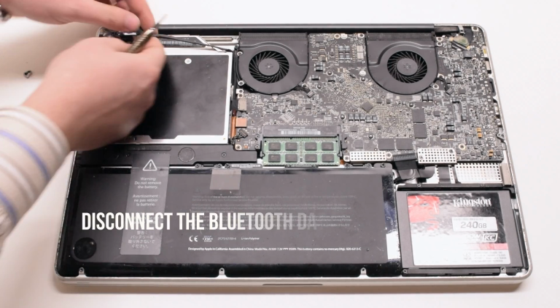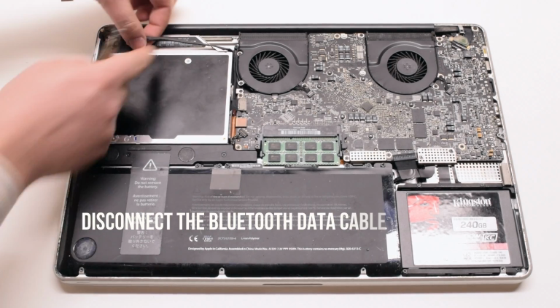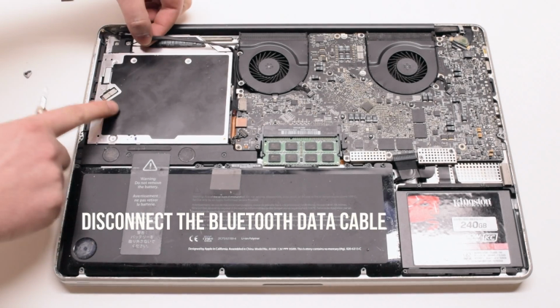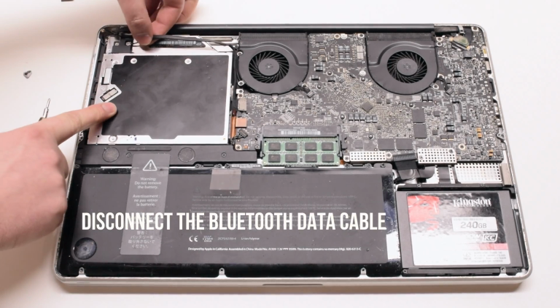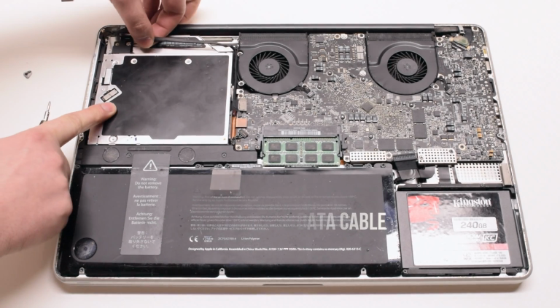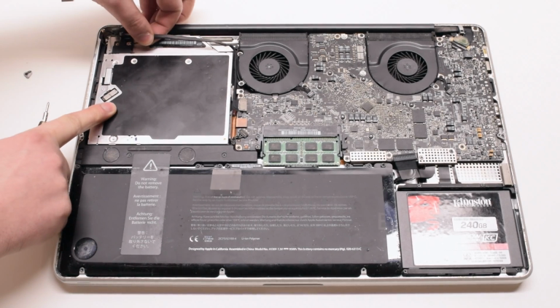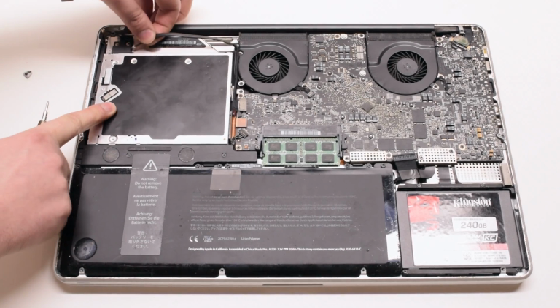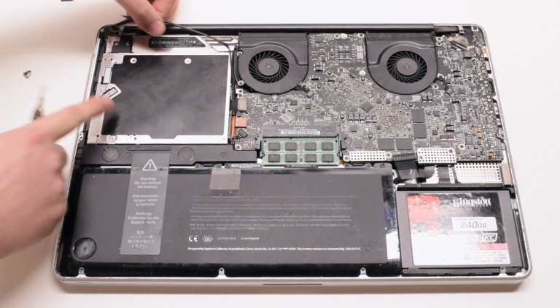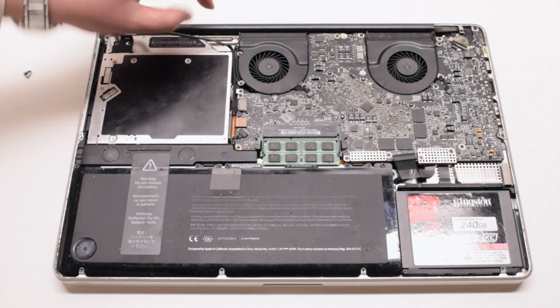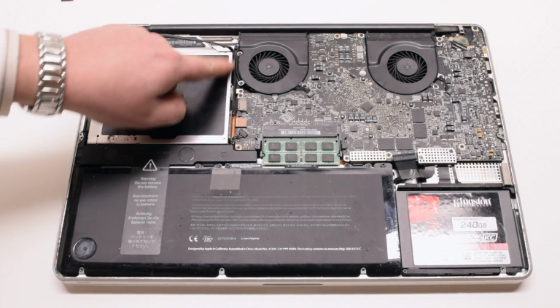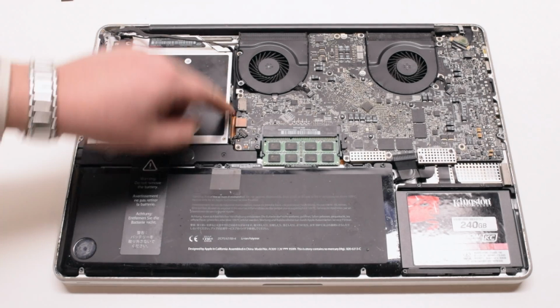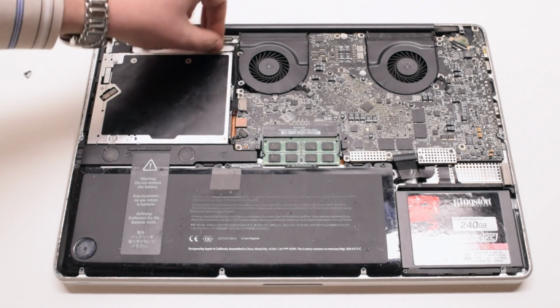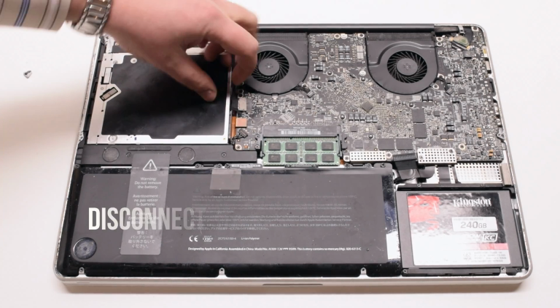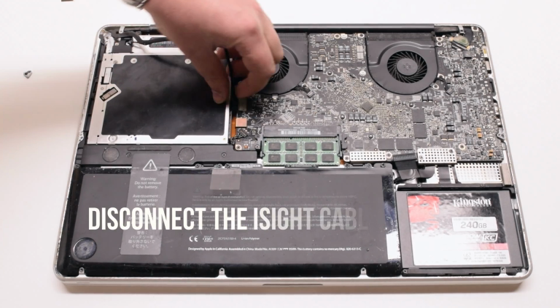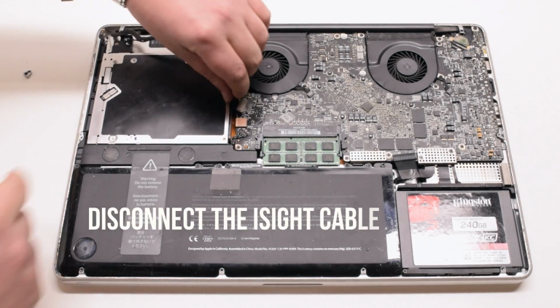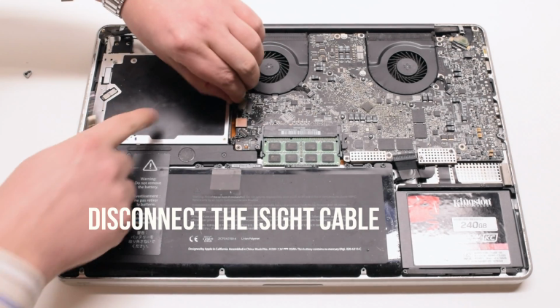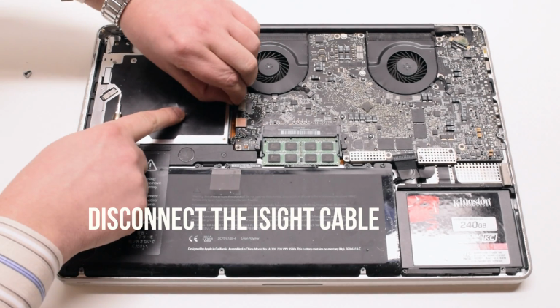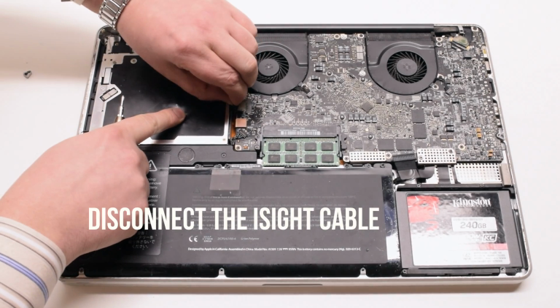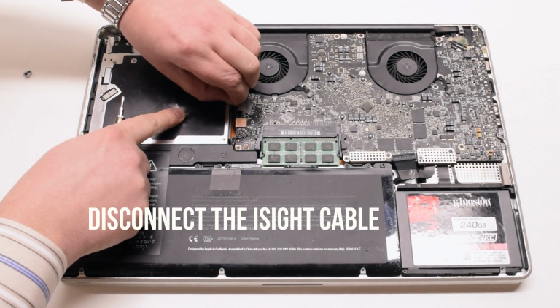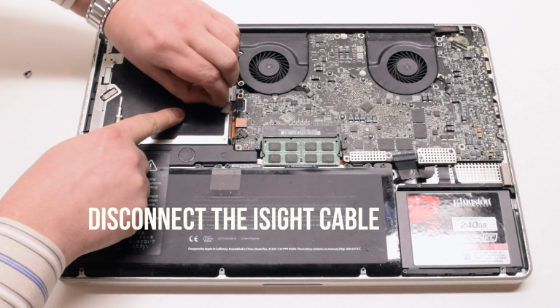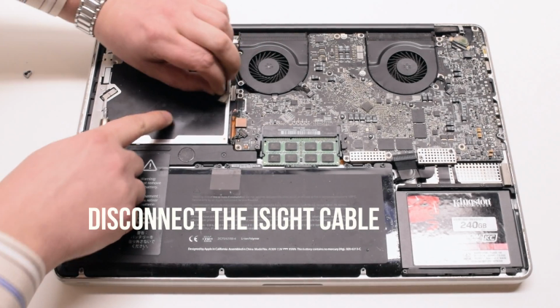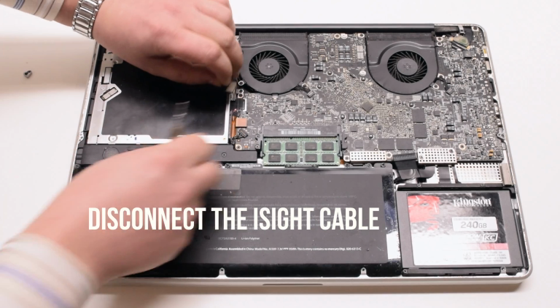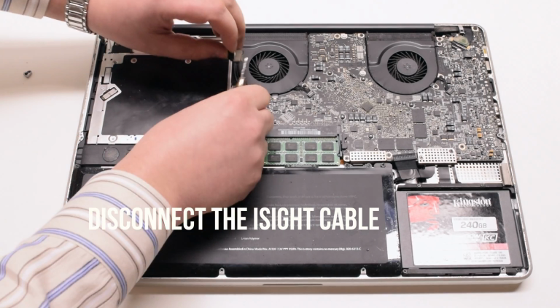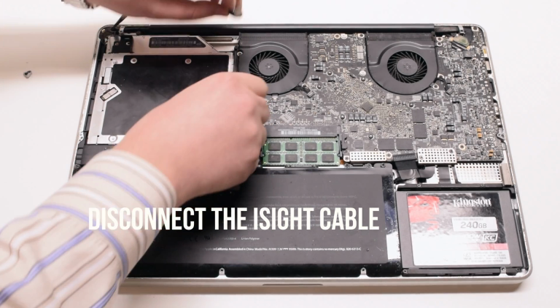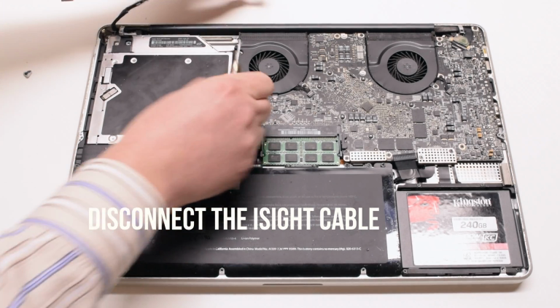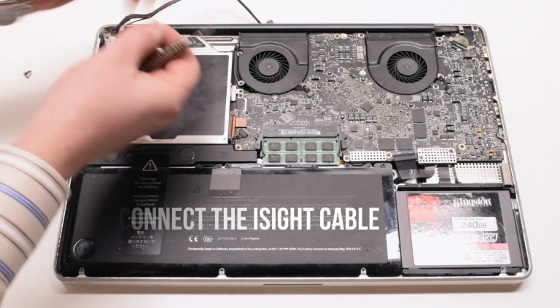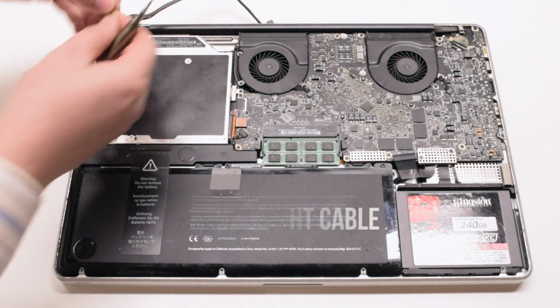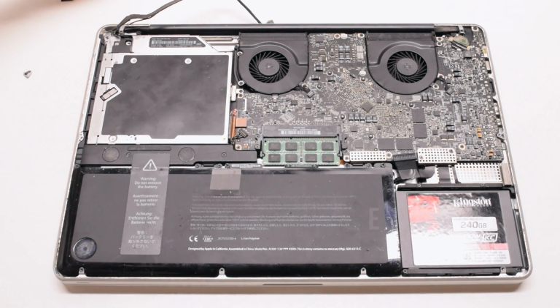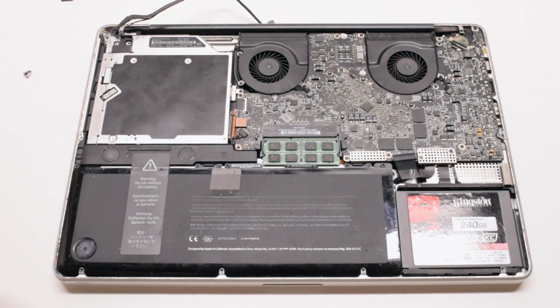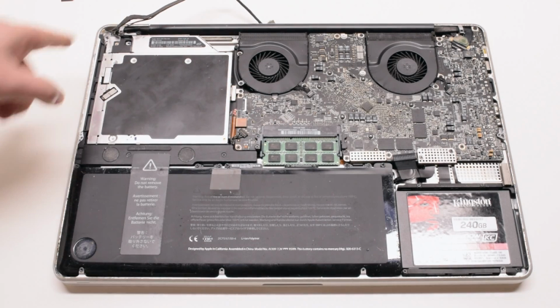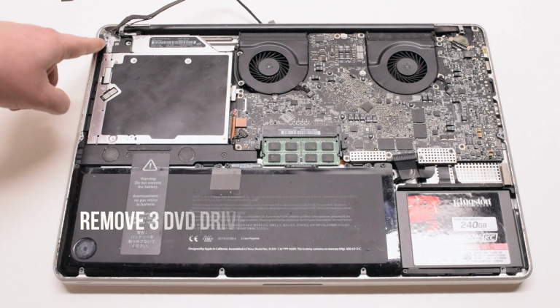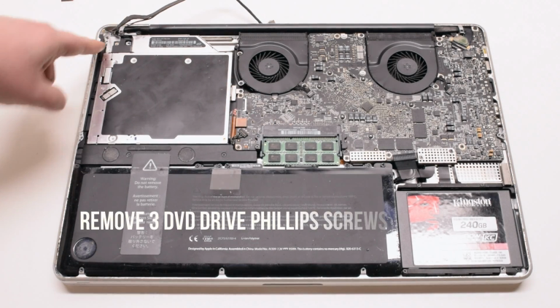Go ahead and disconnect the Bluetooth antenna next. Now disconnect the Bluetooth data cable. Trace the cable down and disconnect the eyesight portion of the cable. There might be a little plastic guard near it — go ahead and remove that.